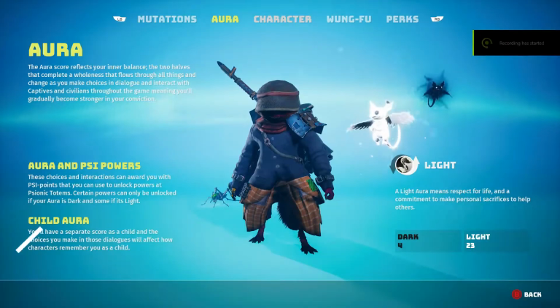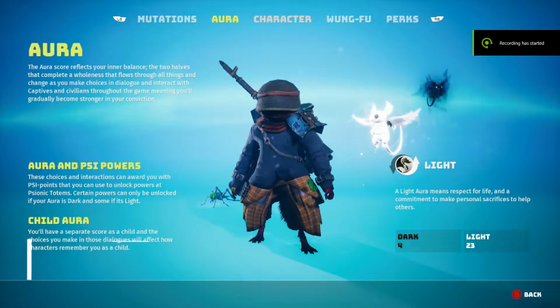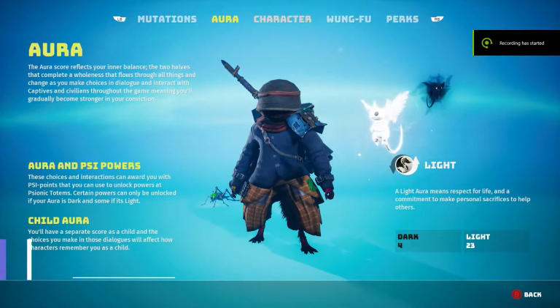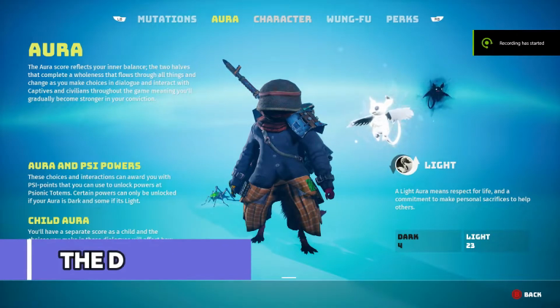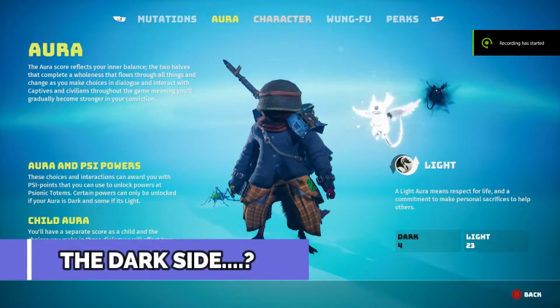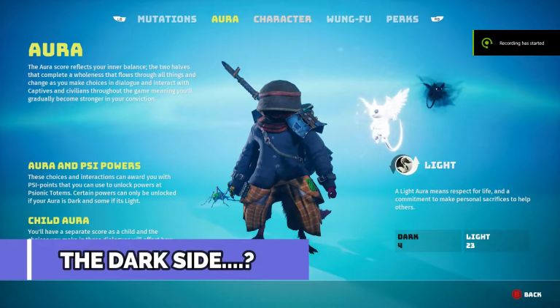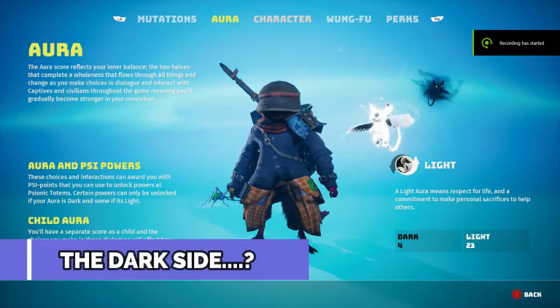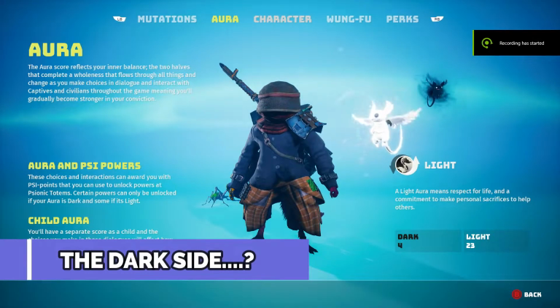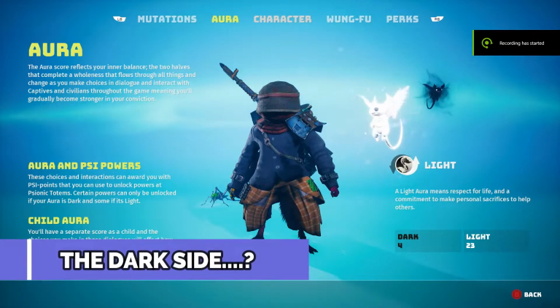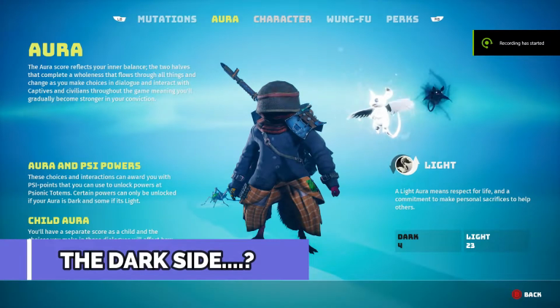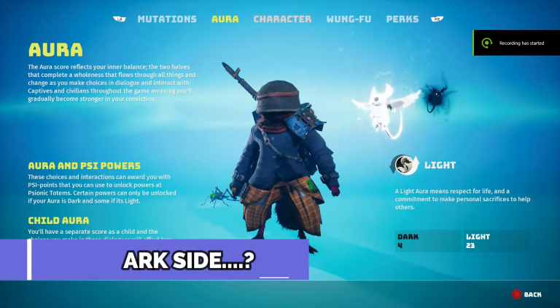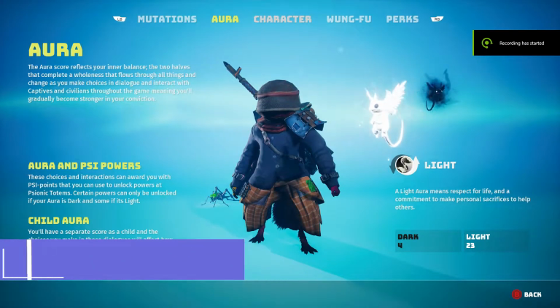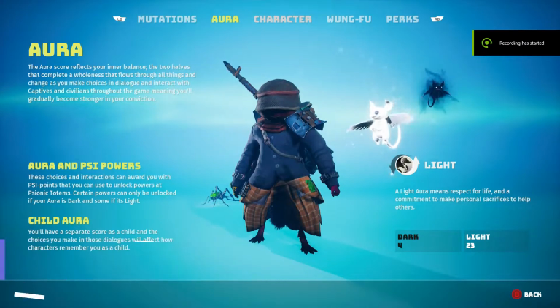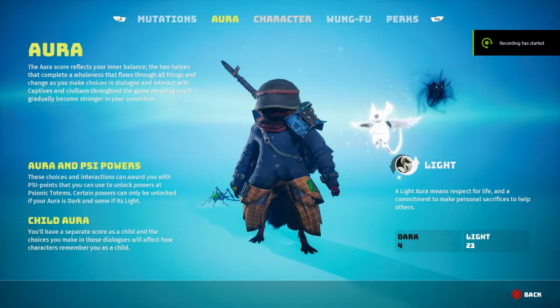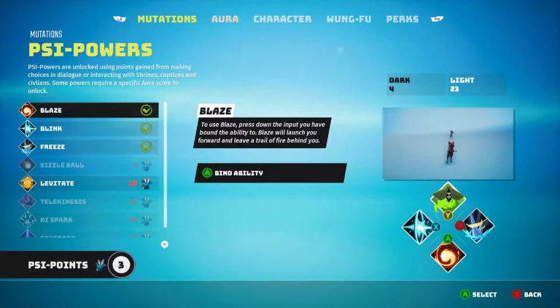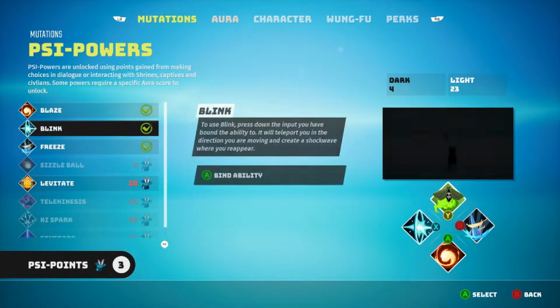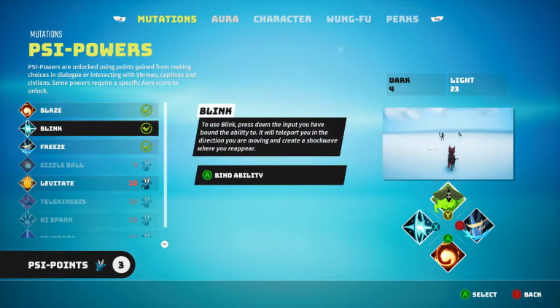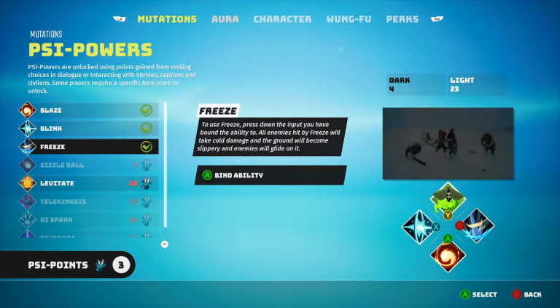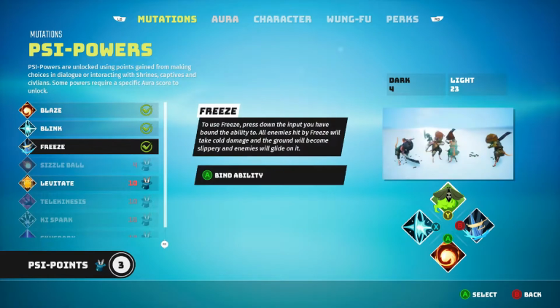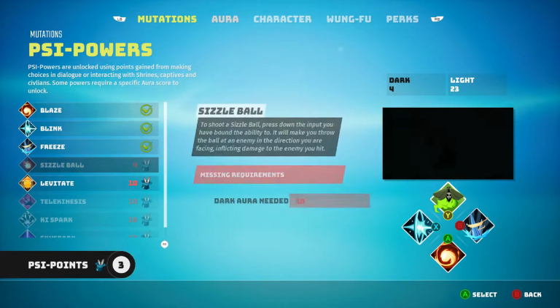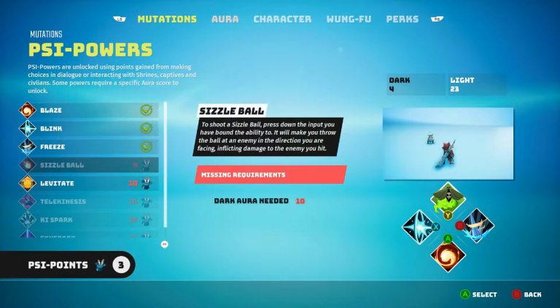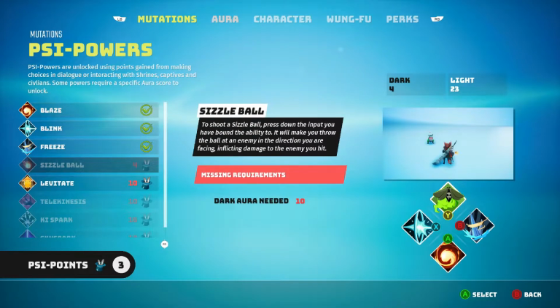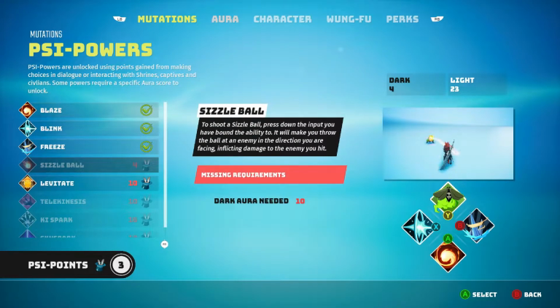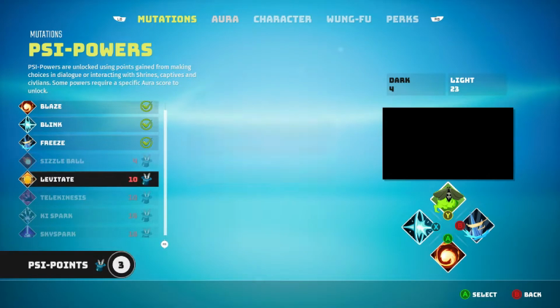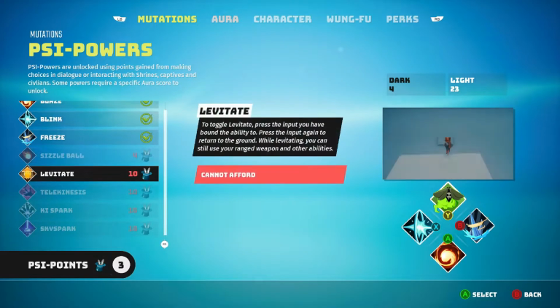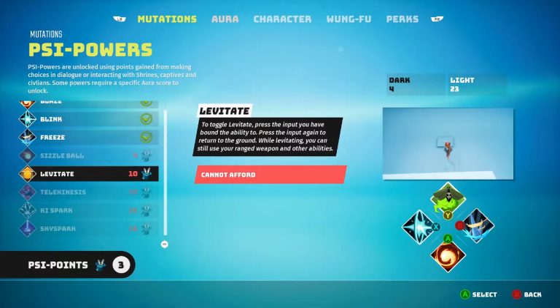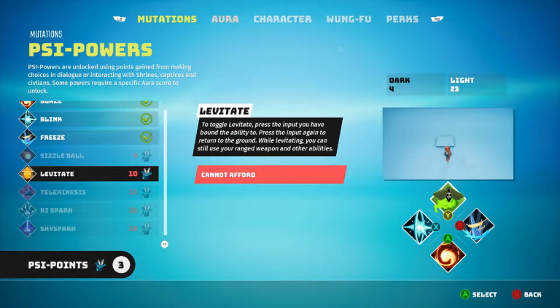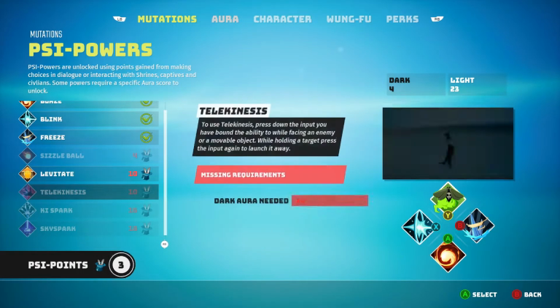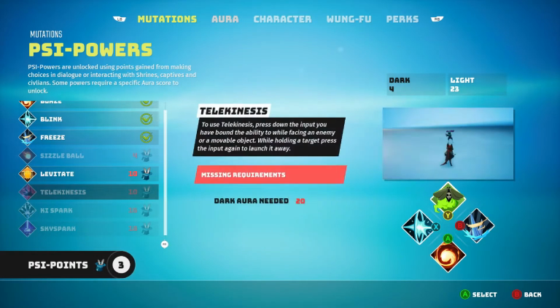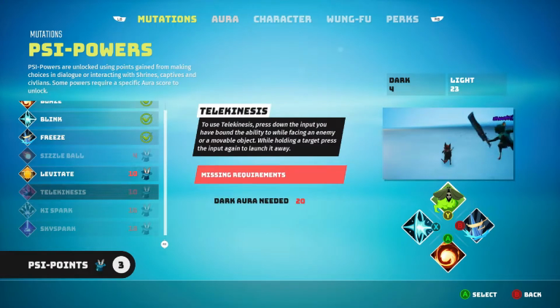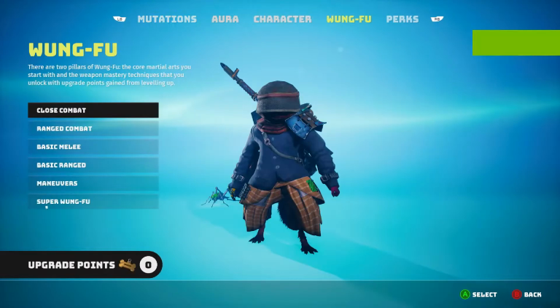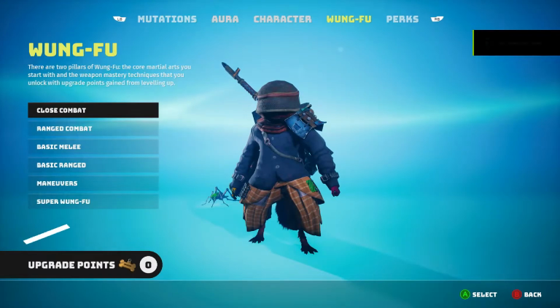Number six: understand your auras. Light and dark auras will affect not only your ending, but the psi powers available to you. Best check out my skills guide so you know exactly which path to go down.